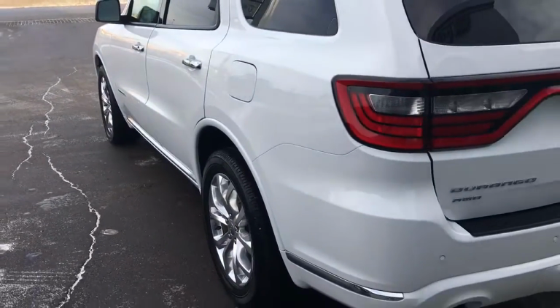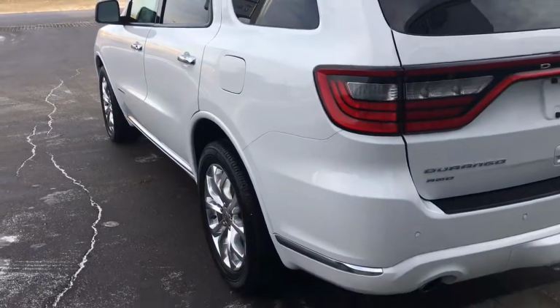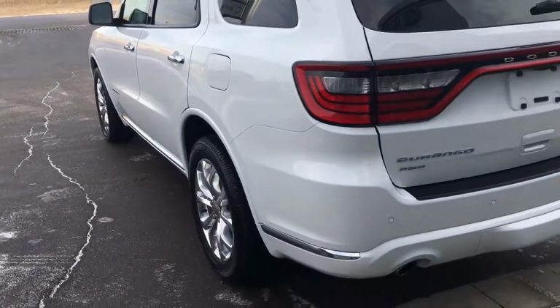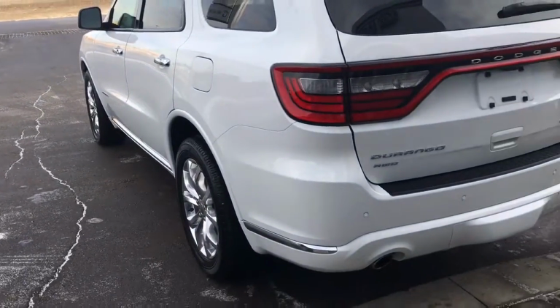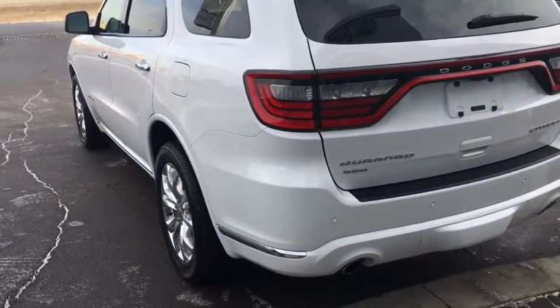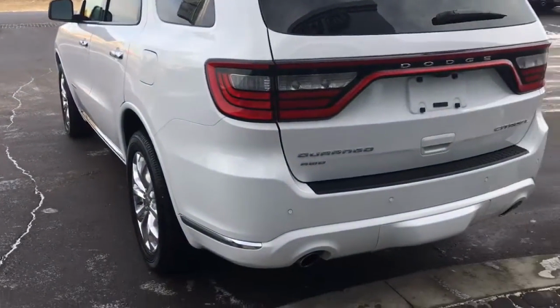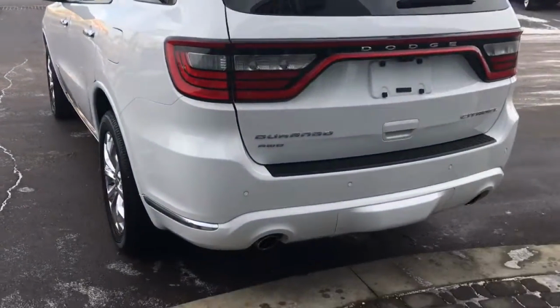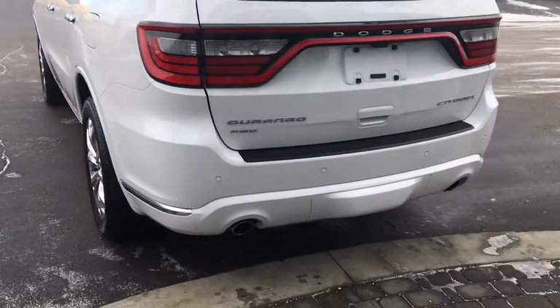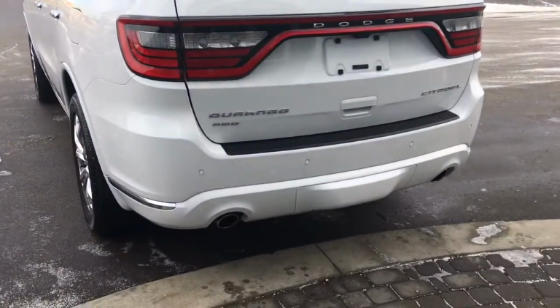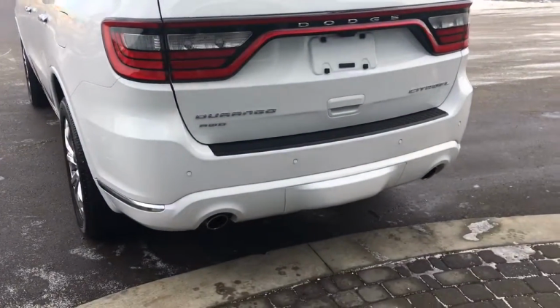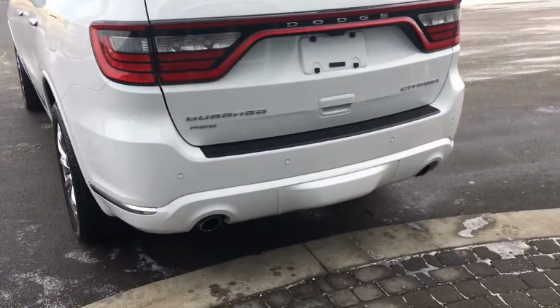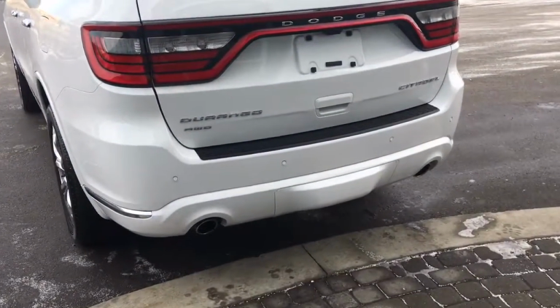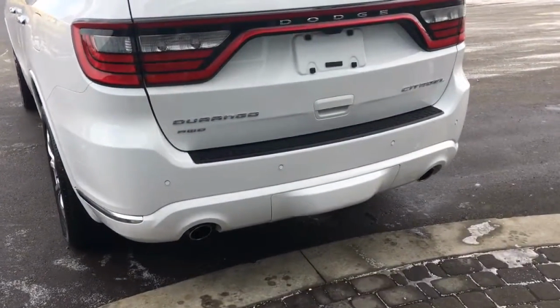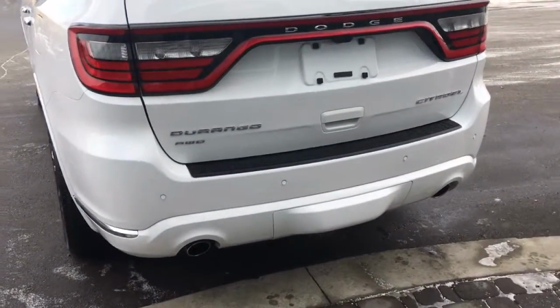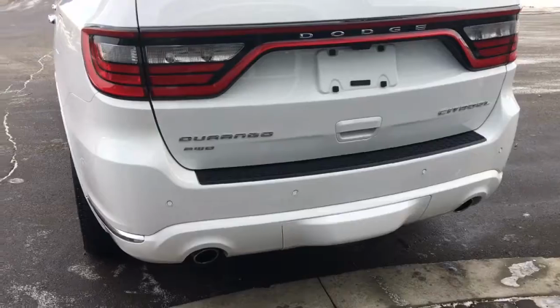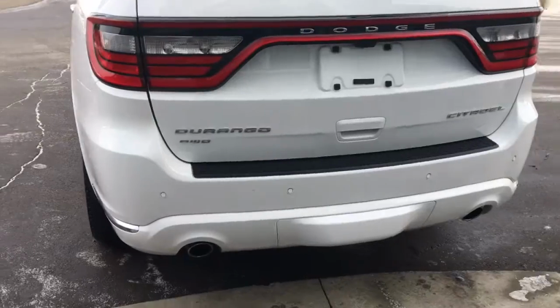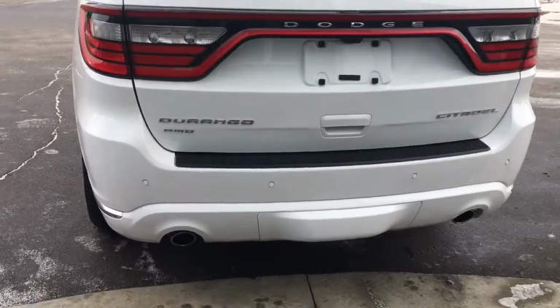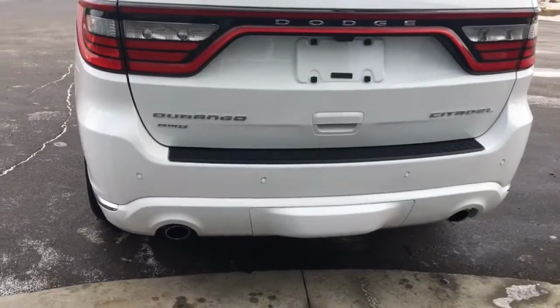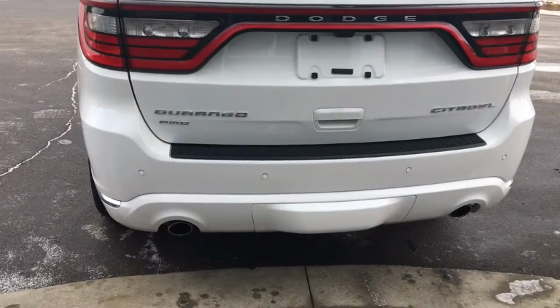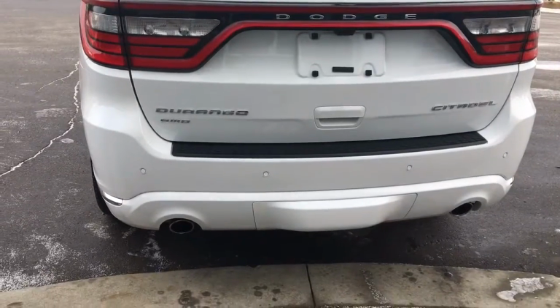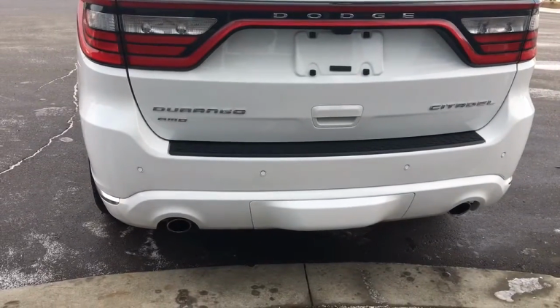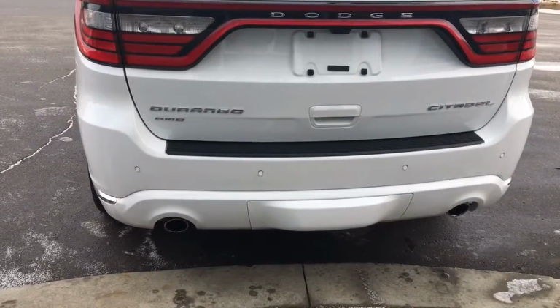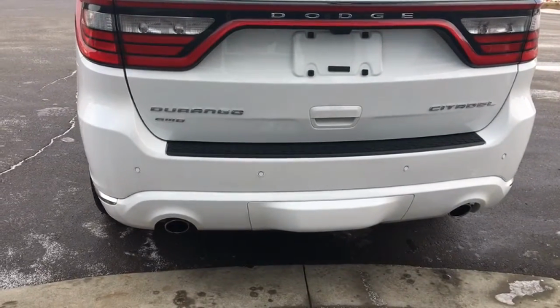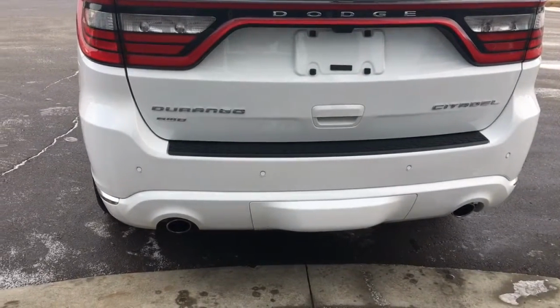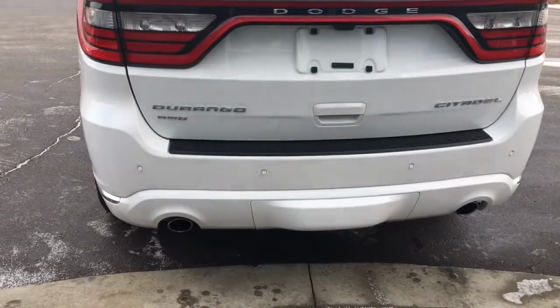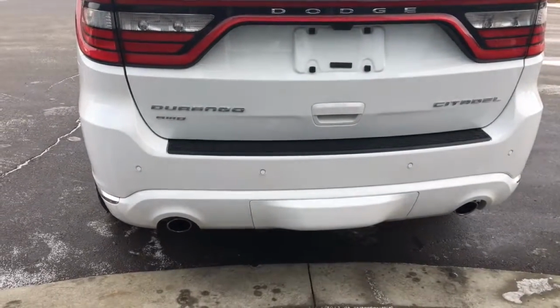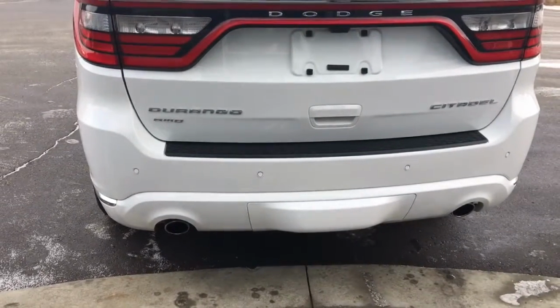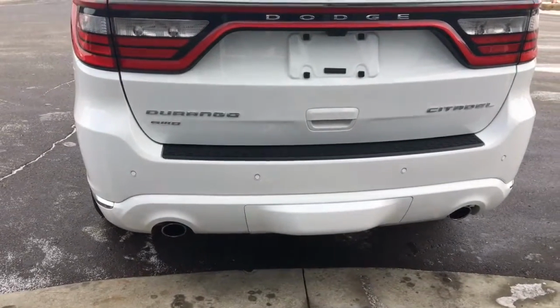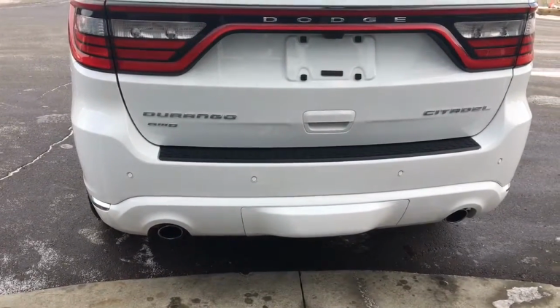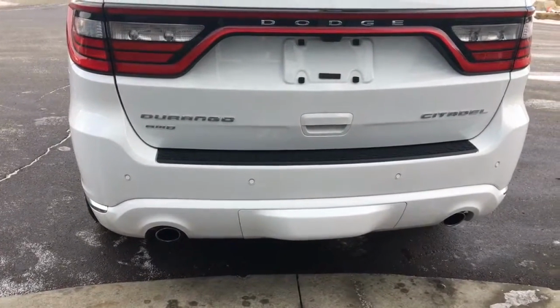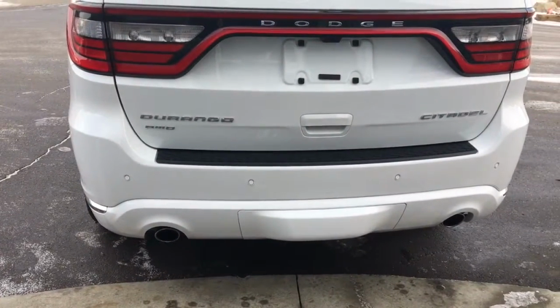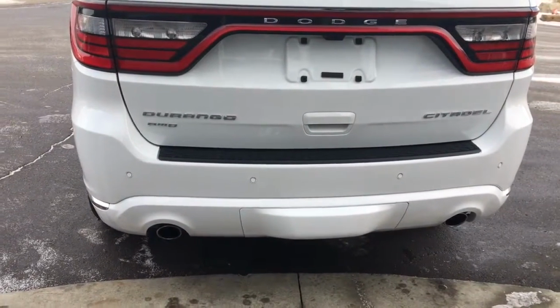Back here we also have your rear parking sensors as well as your rear cross path detection. This one also does come with a trailer hitch.